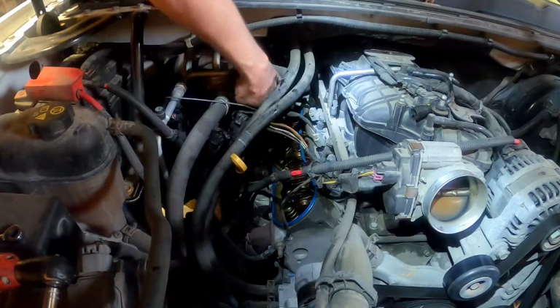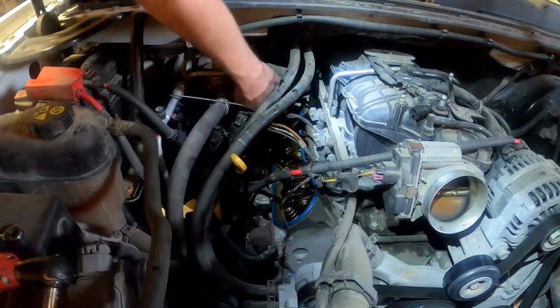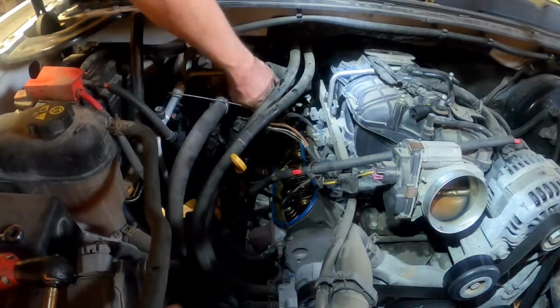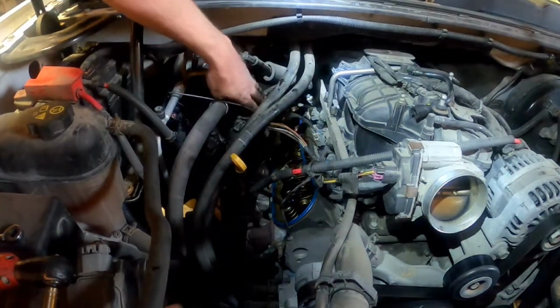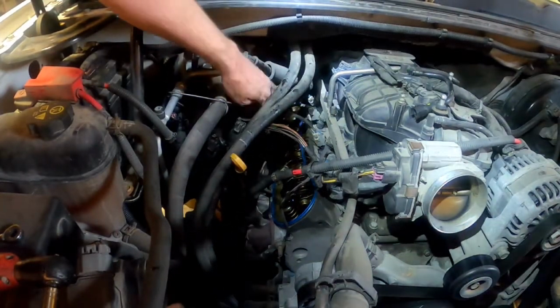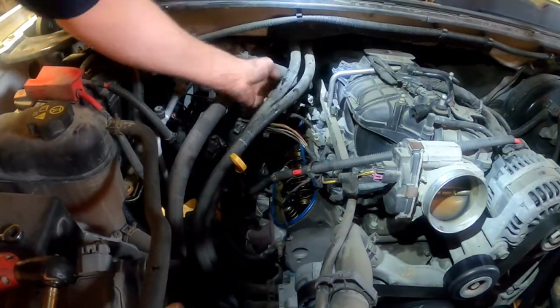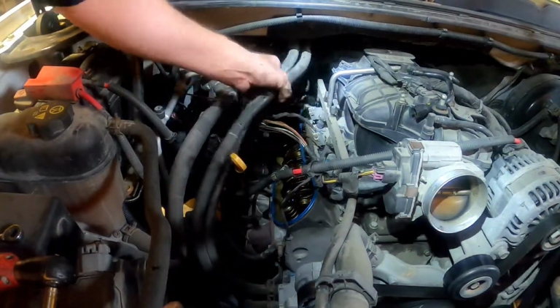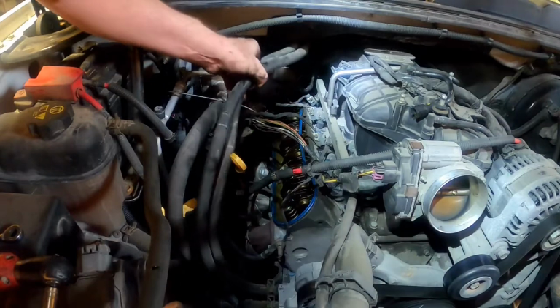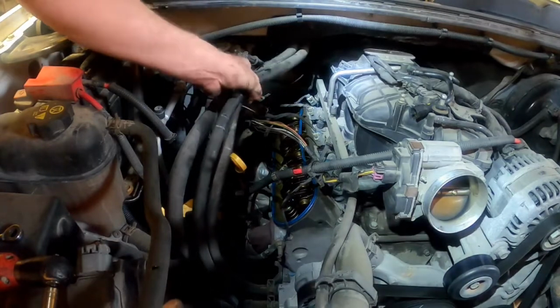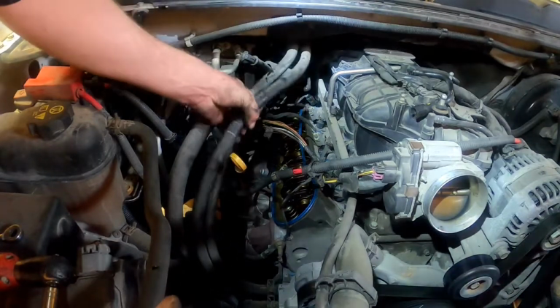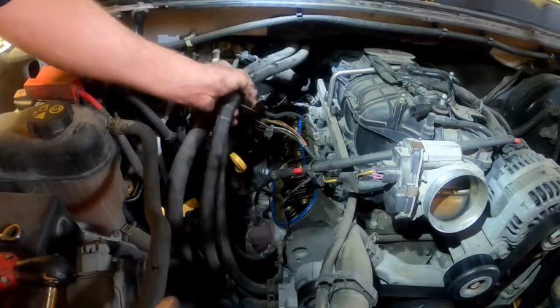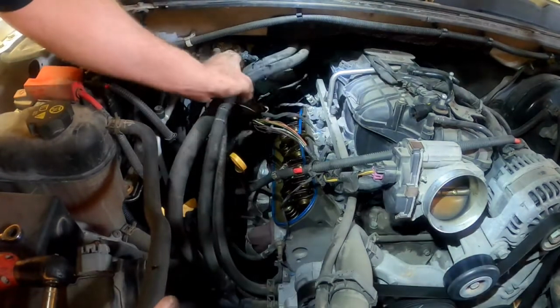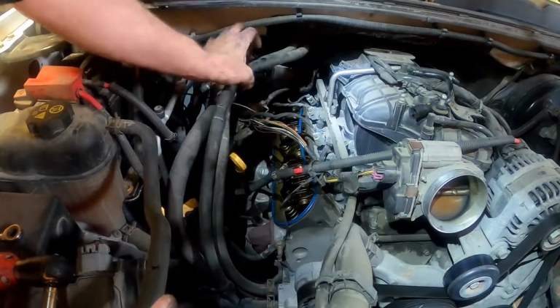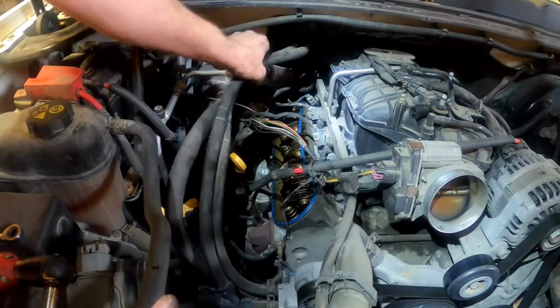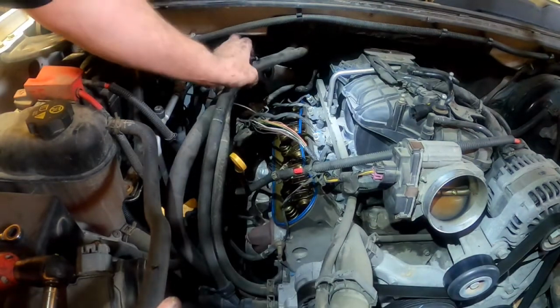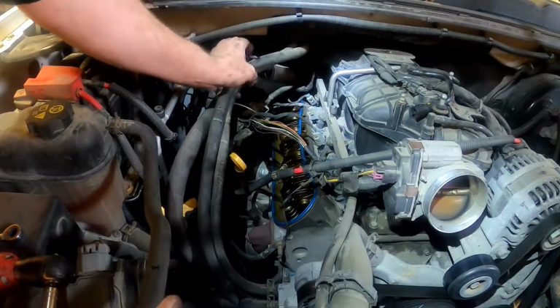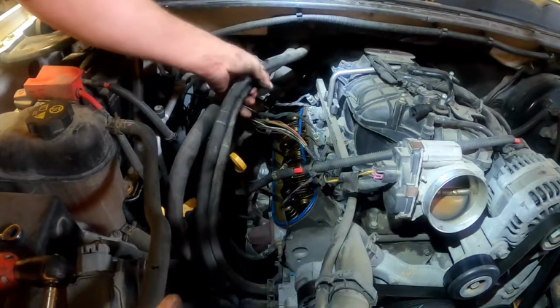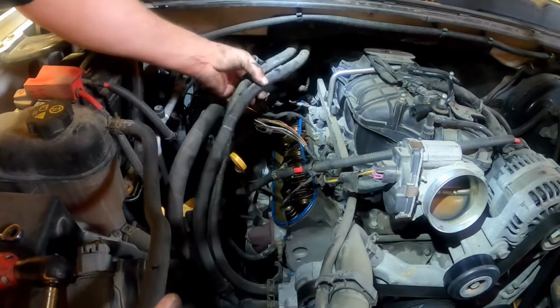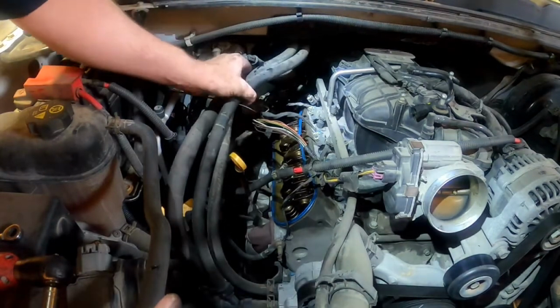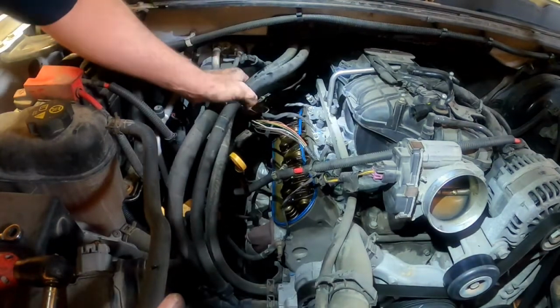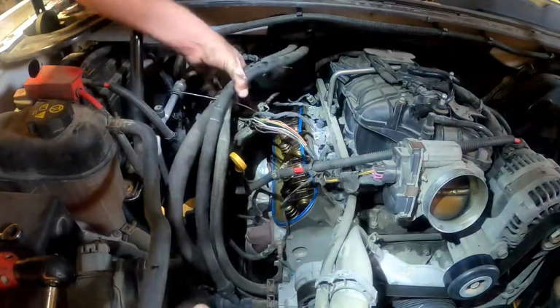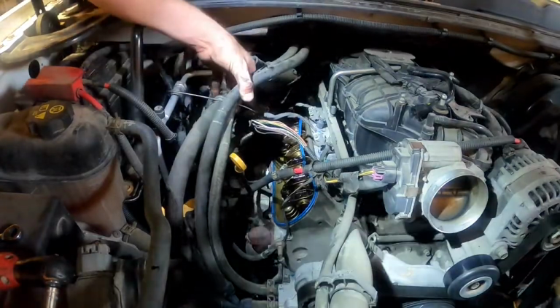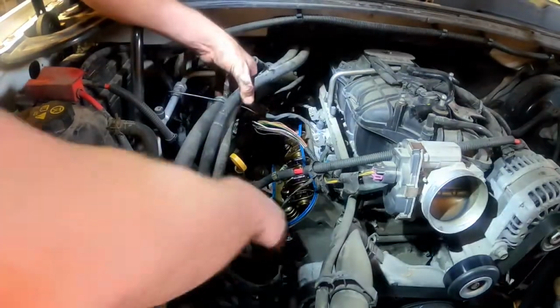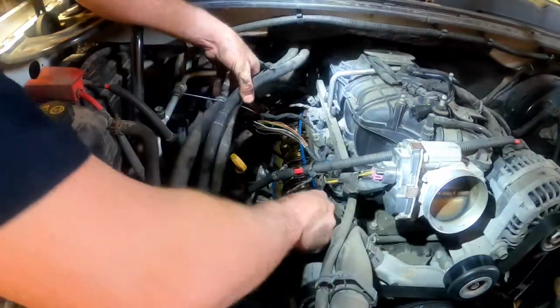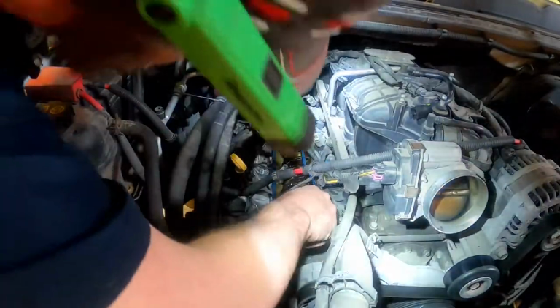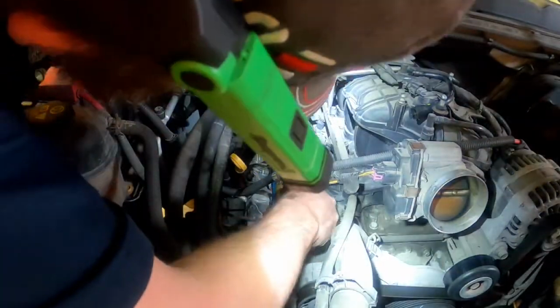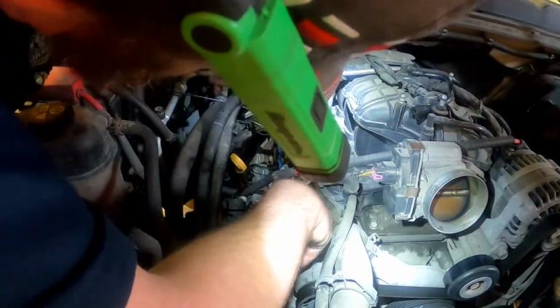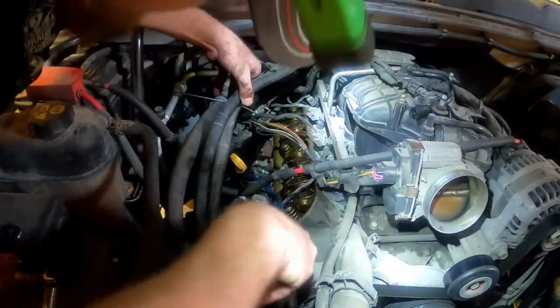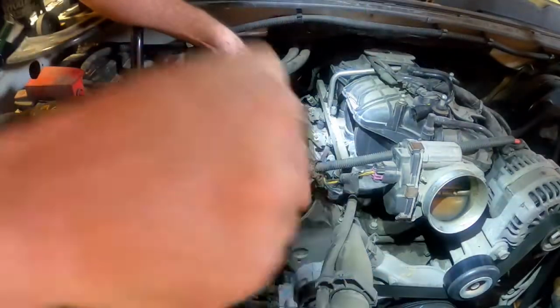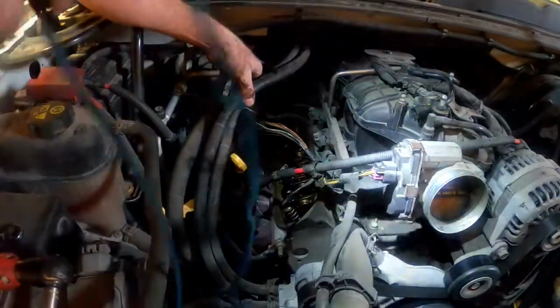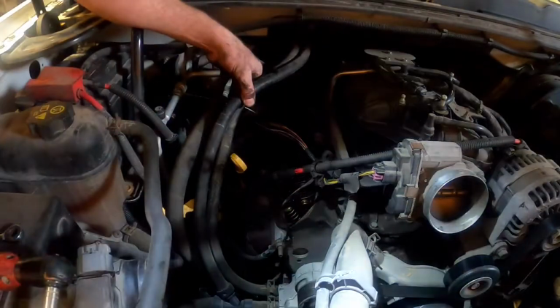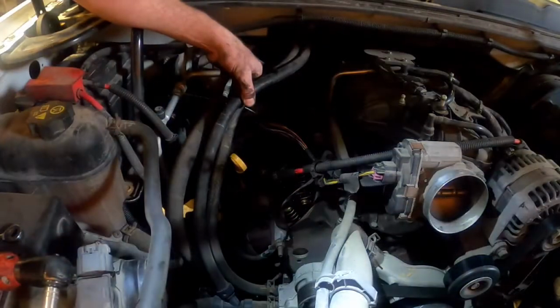I want to try and get that out of the way of the valve train and everything else down here. I'd love to get these coolant lines up and out of the way too, because I don't want anything getting caught in the valve train.